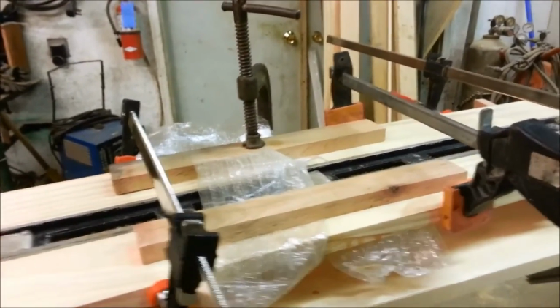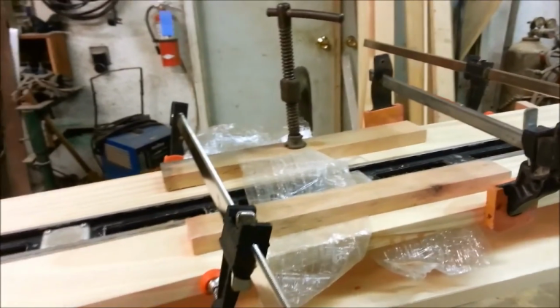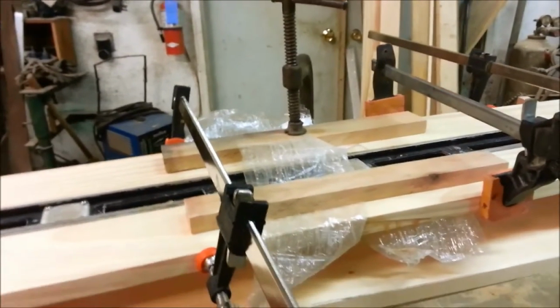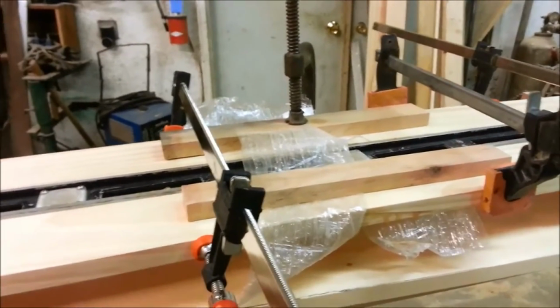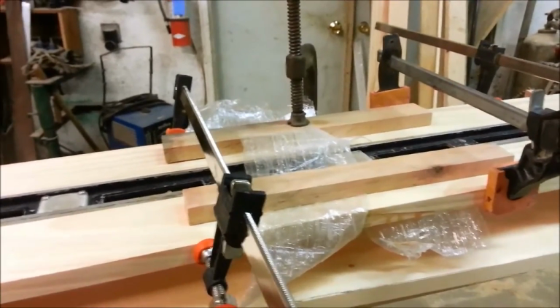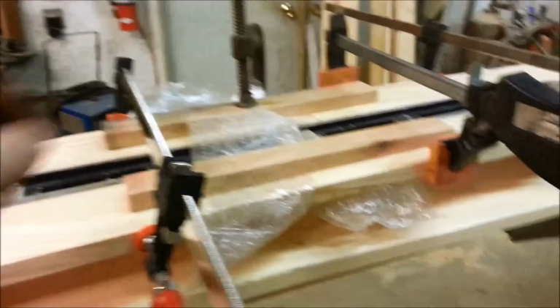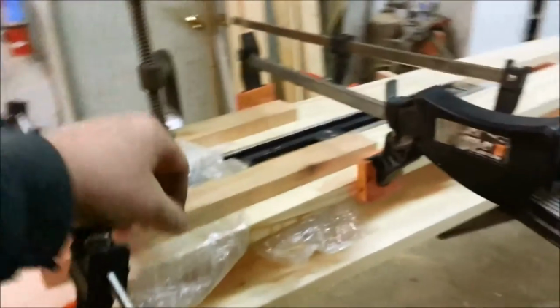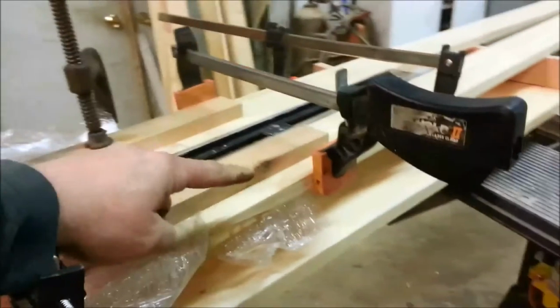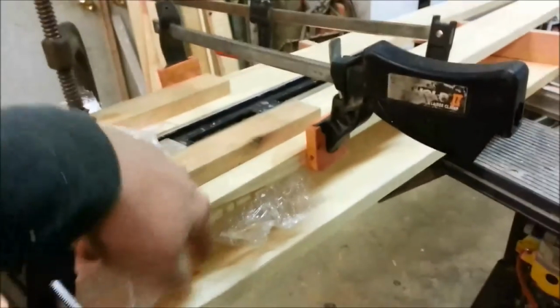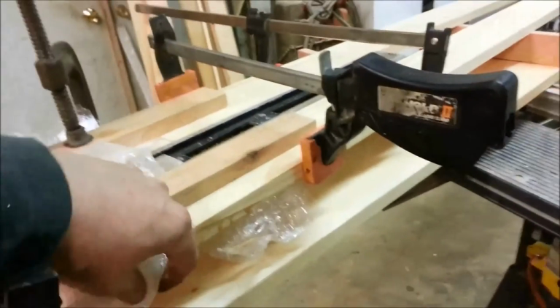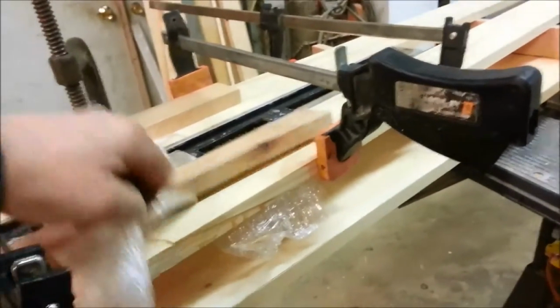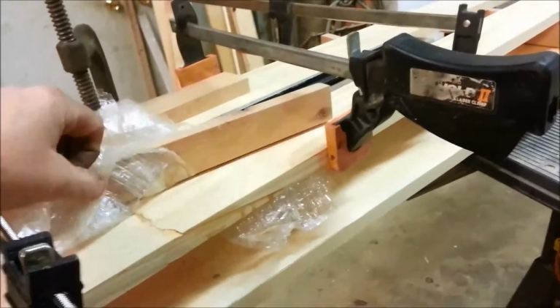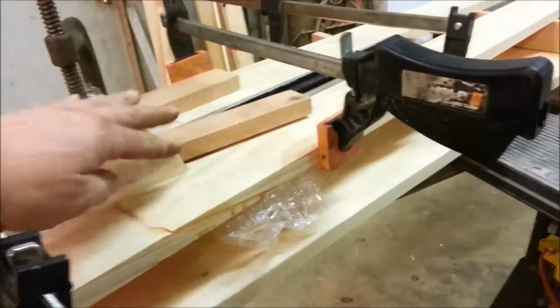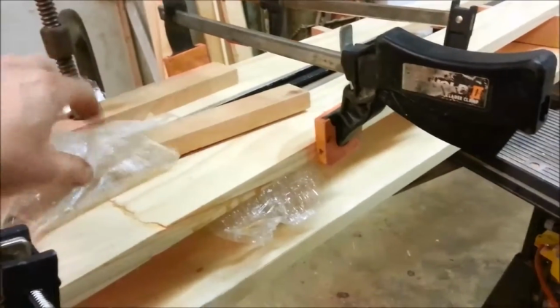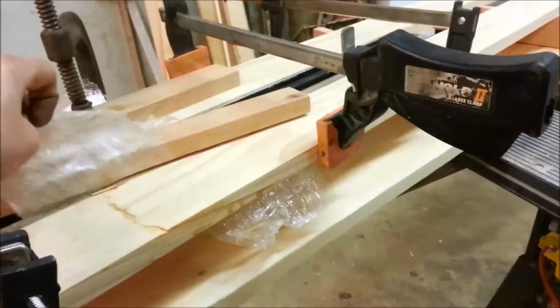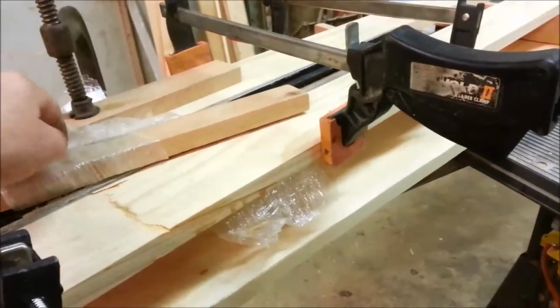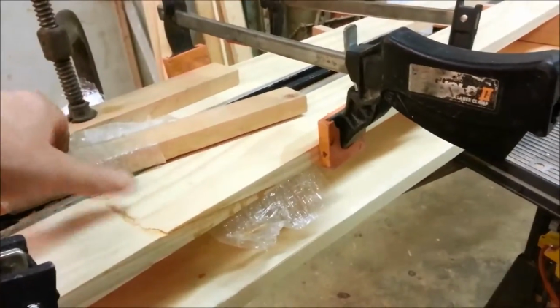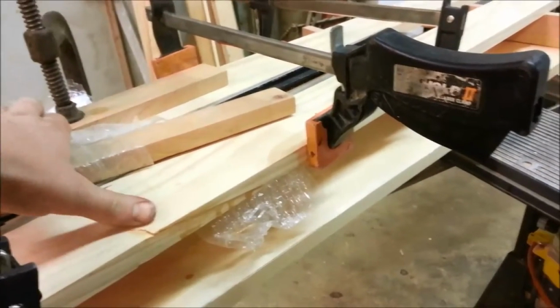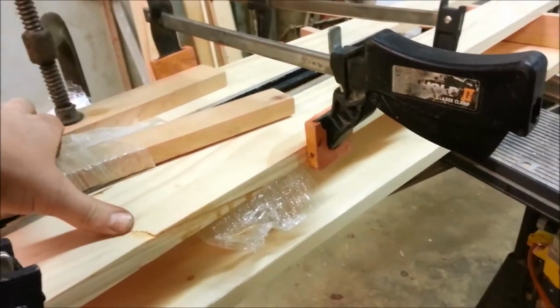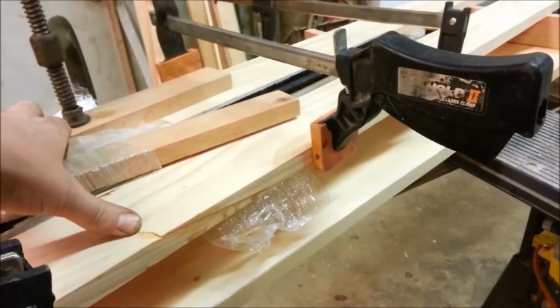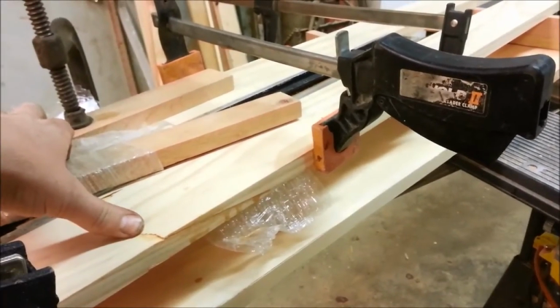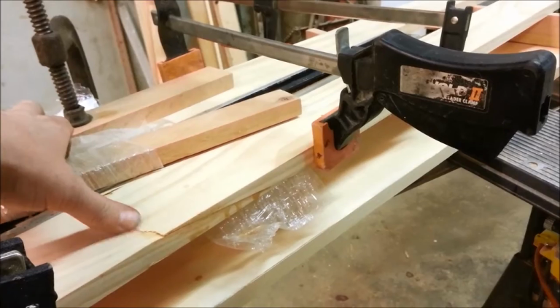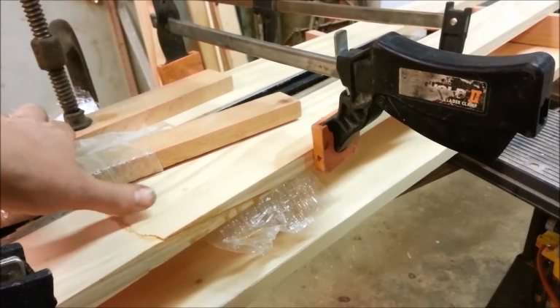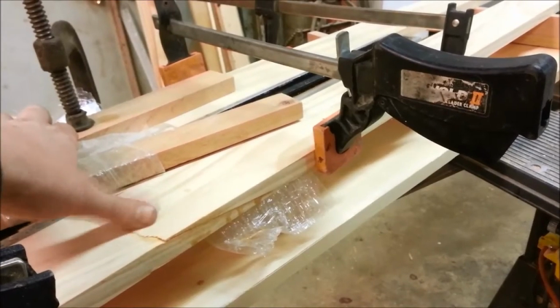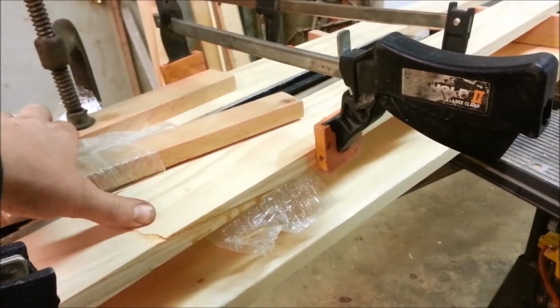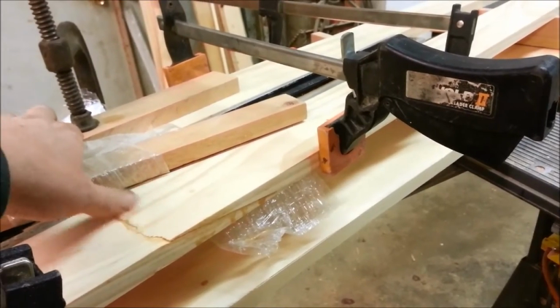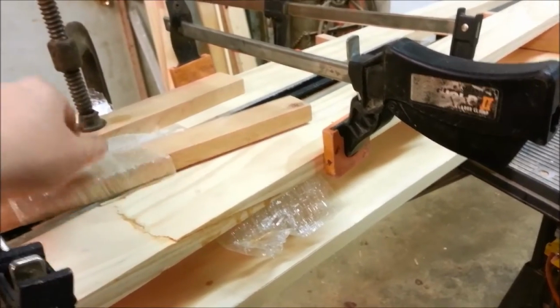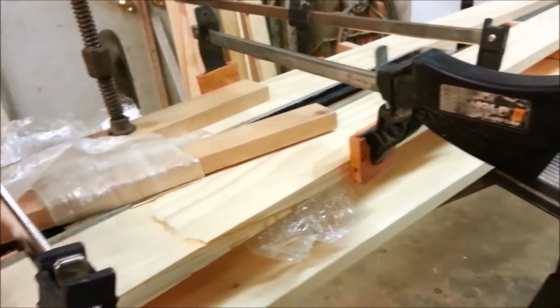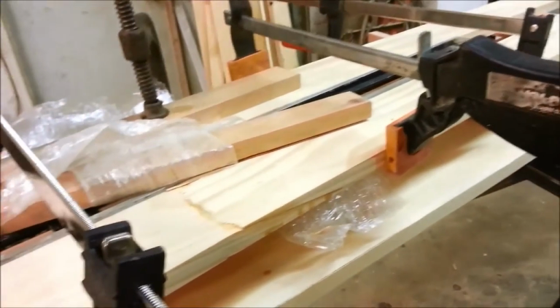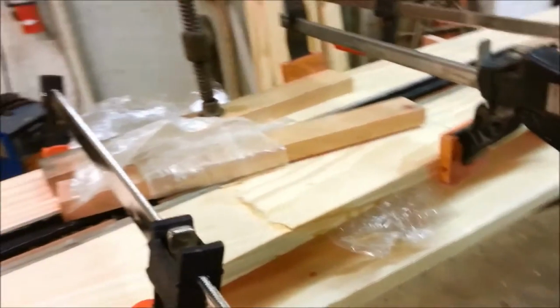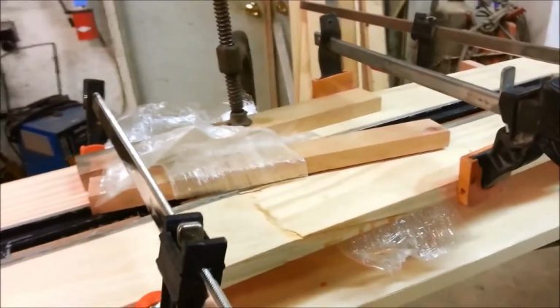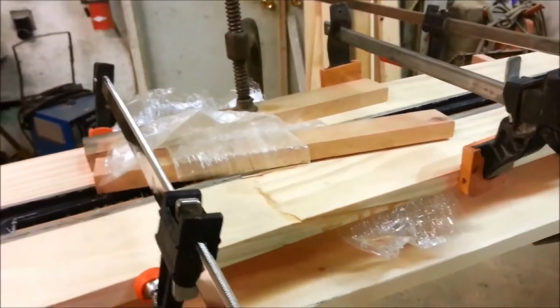The next step is to scrape all the excess squeeze-out. We're going to take the belt sander and sand down these joints a little bit, and then we'll start our layout.